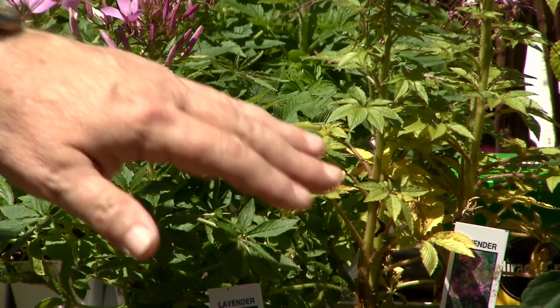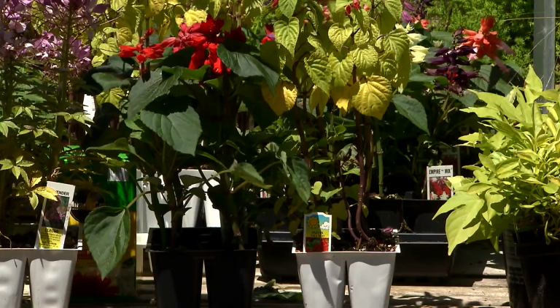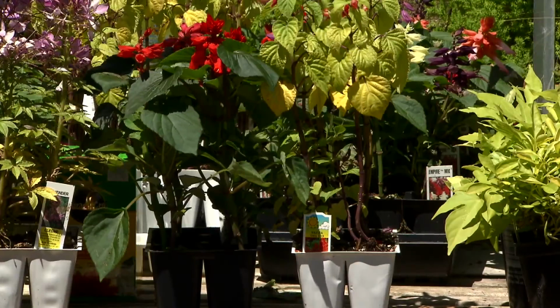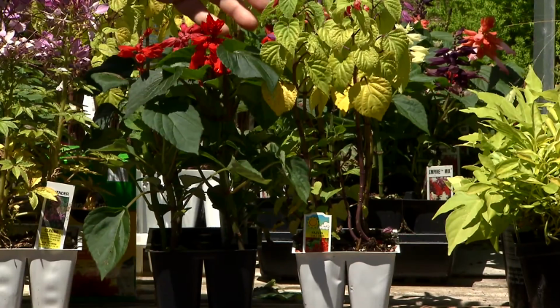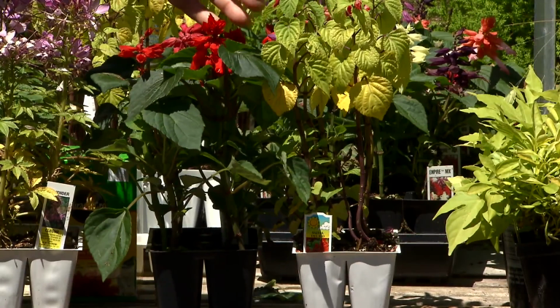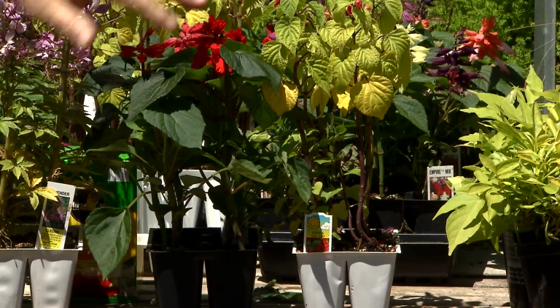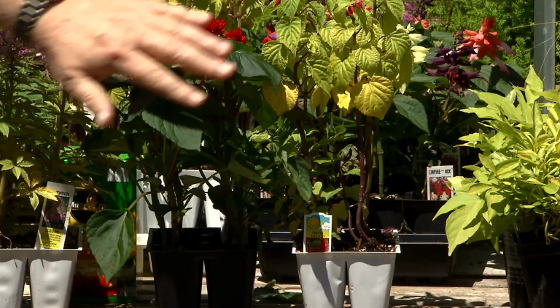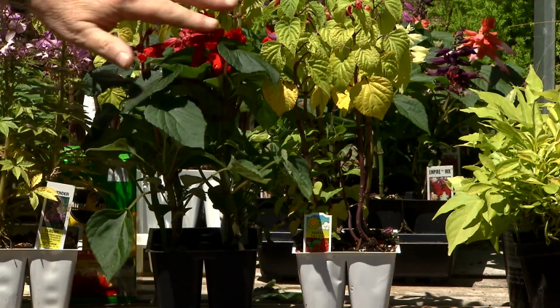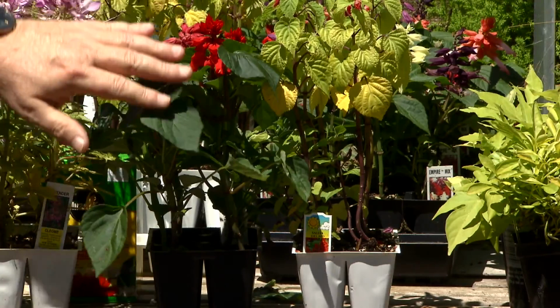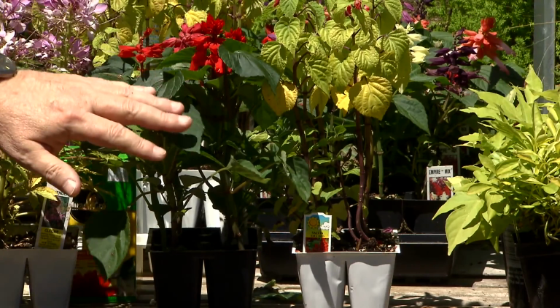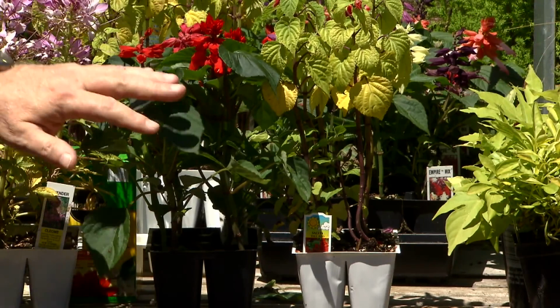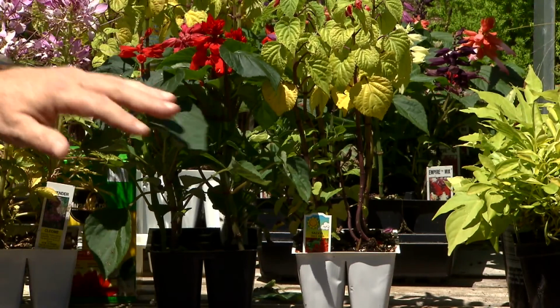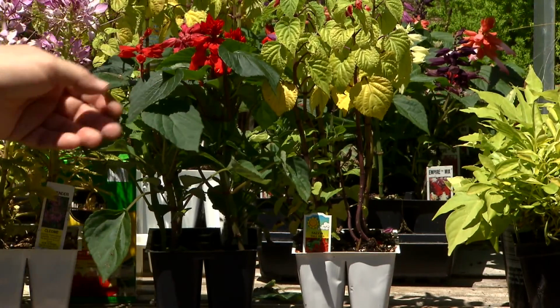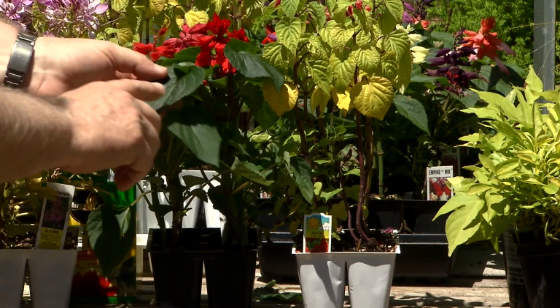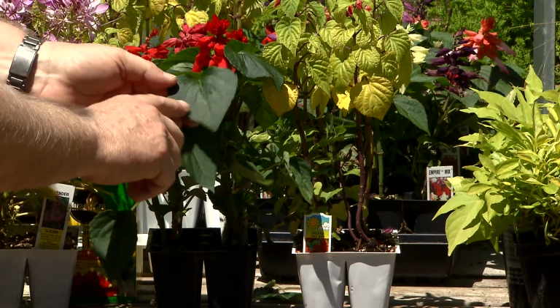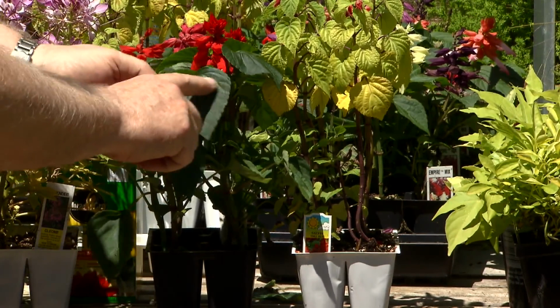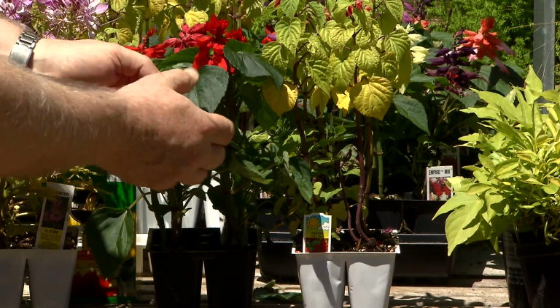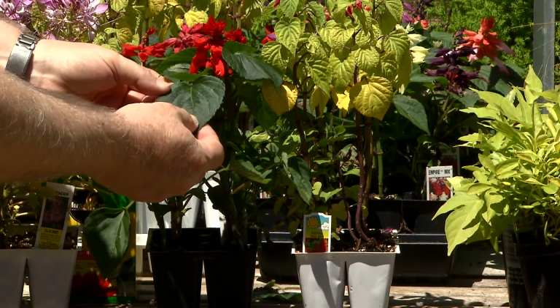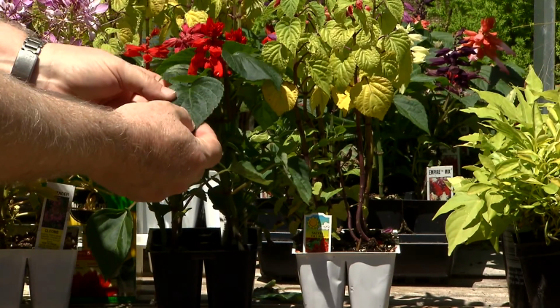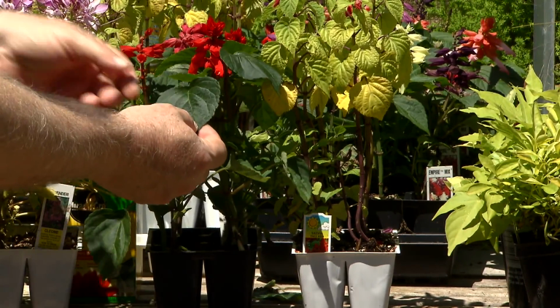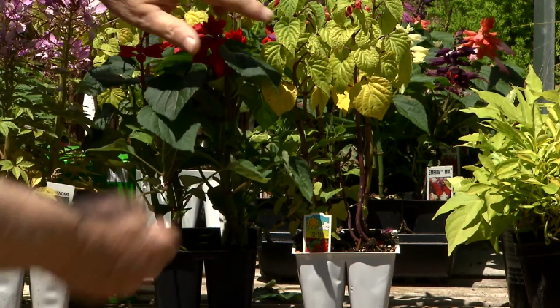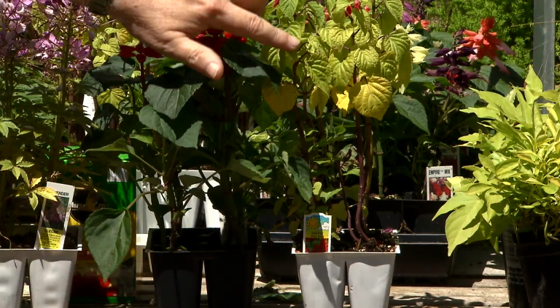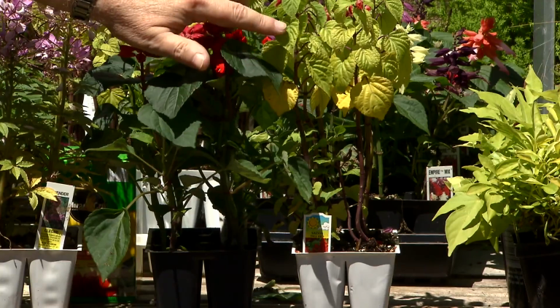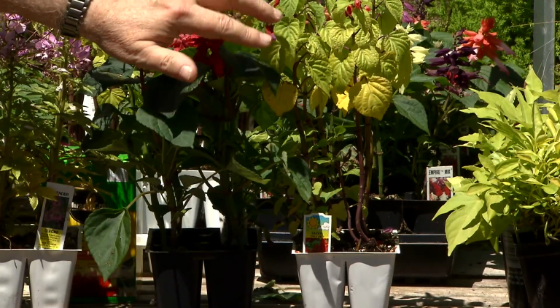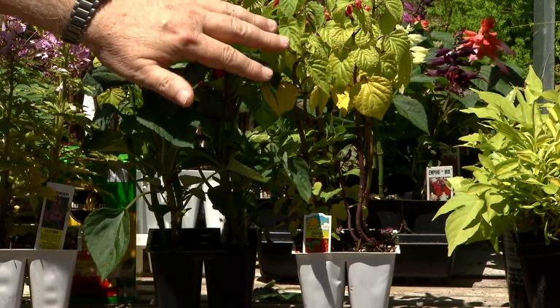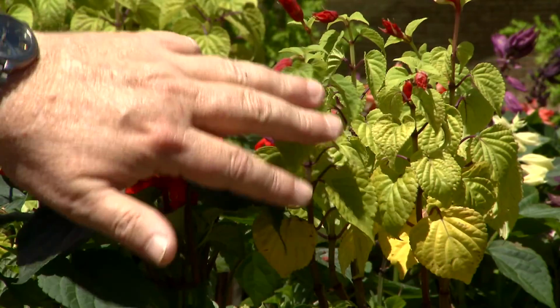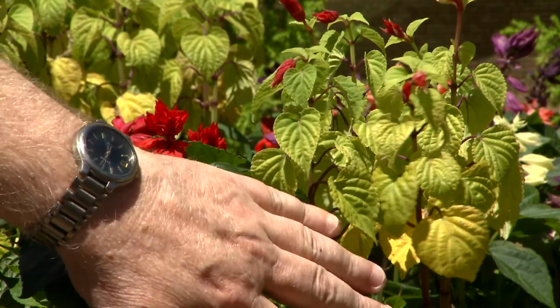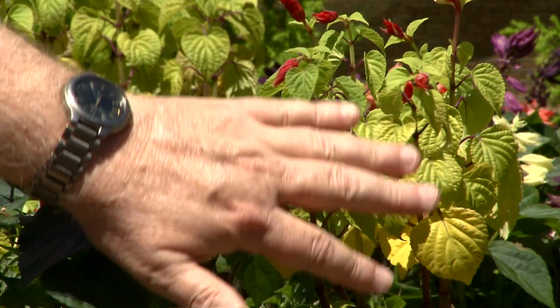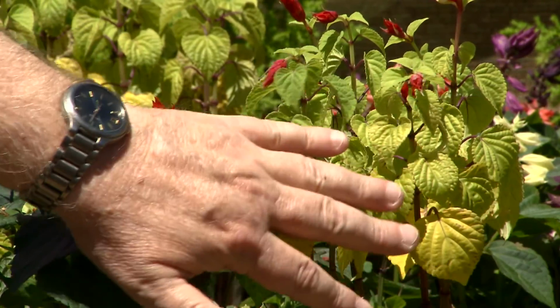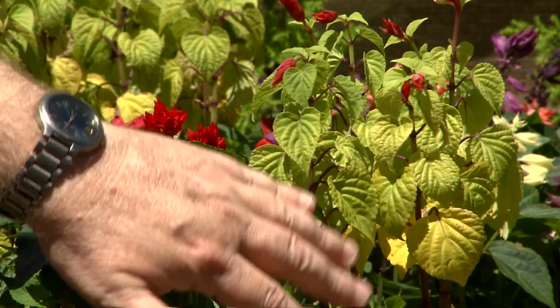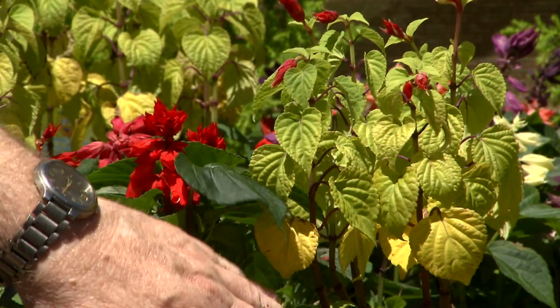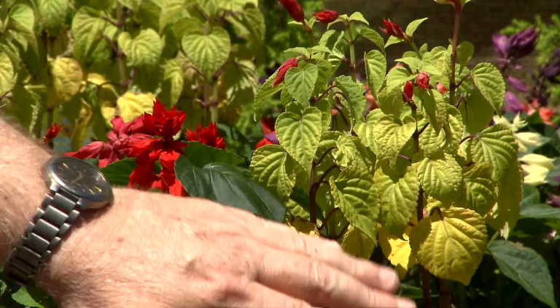Same thing here with these salvias. These are the same kind of salvia. This one has gotten enough nitrogen — big, dark green leaves. Not enough nitrogen here: stunted, yellow, and not doing very well.